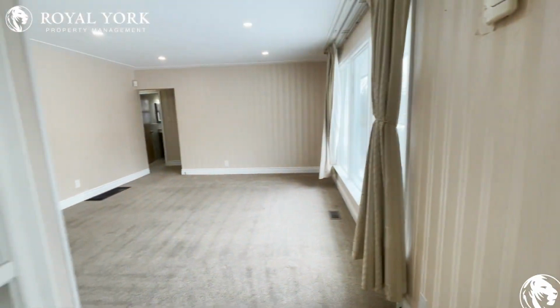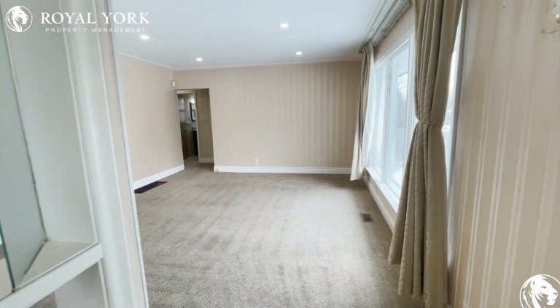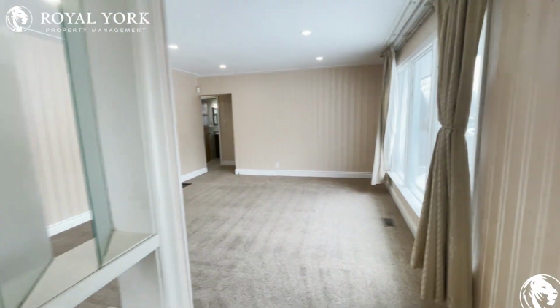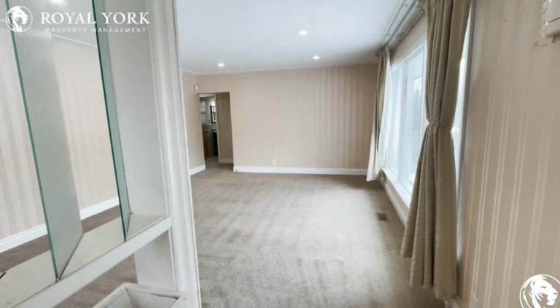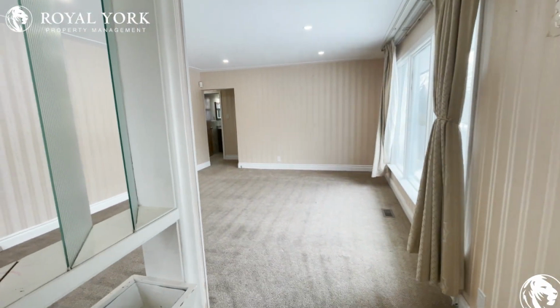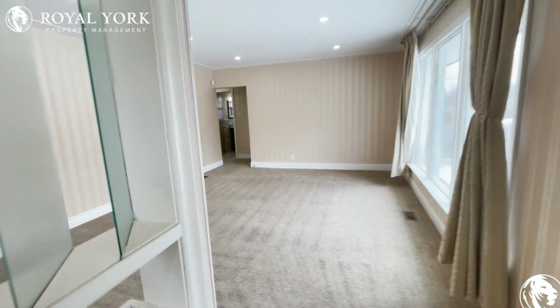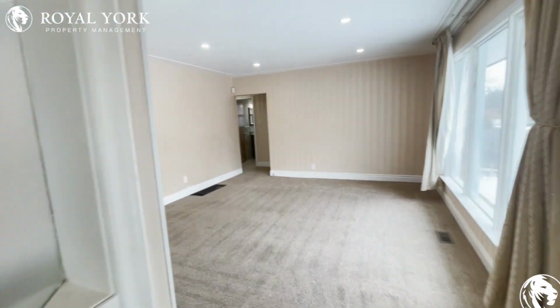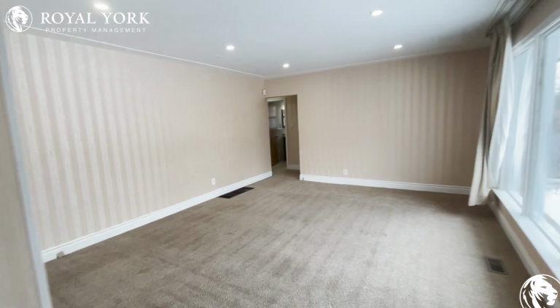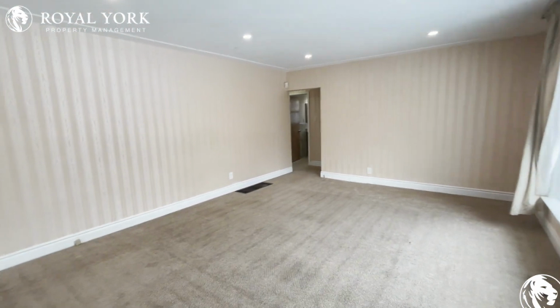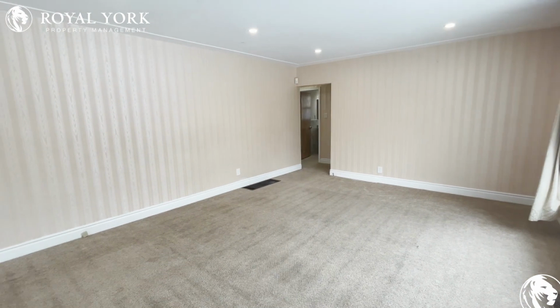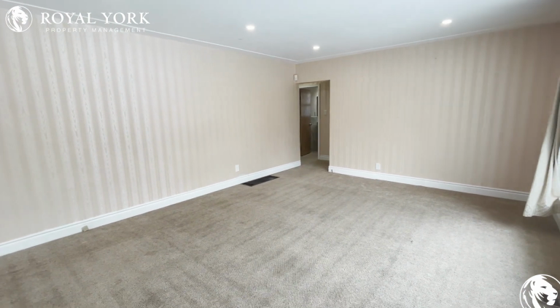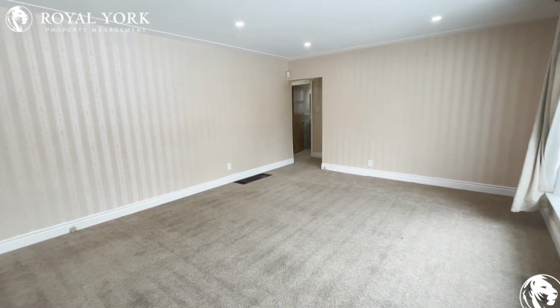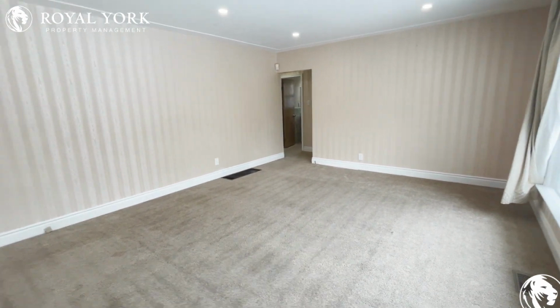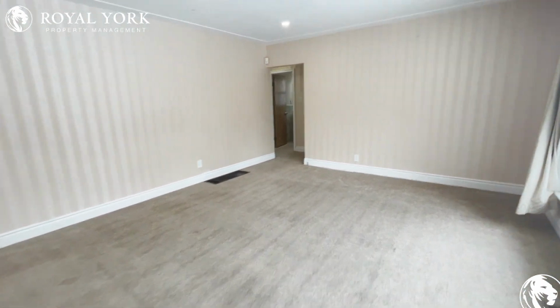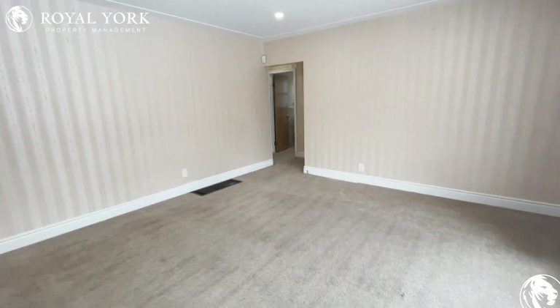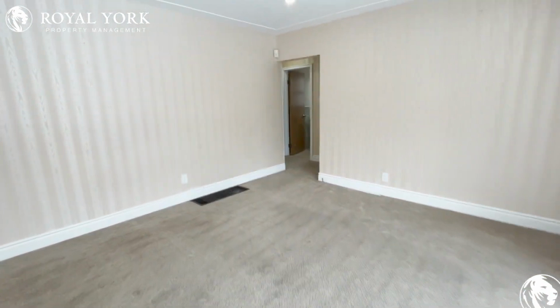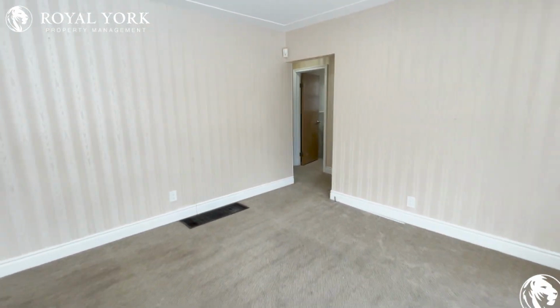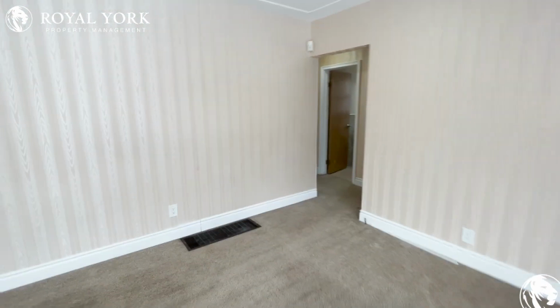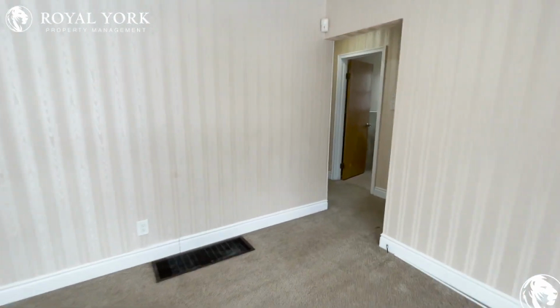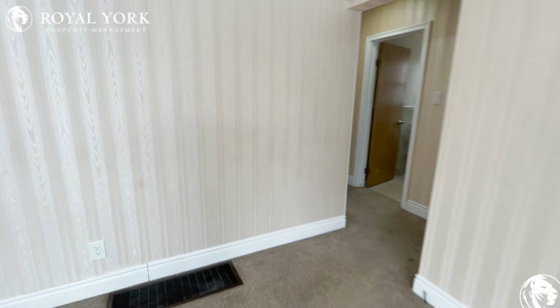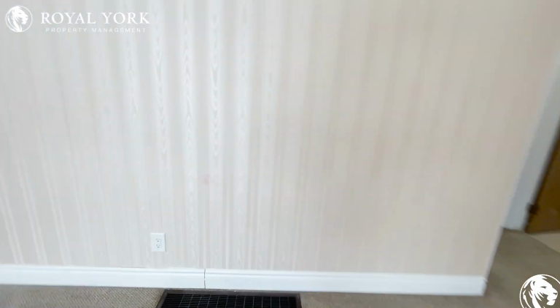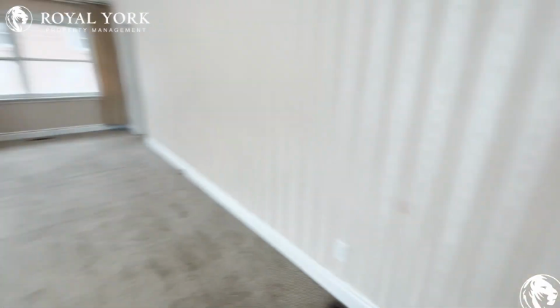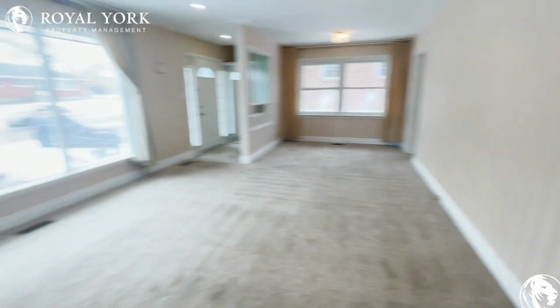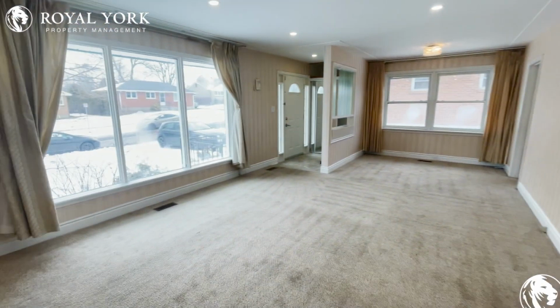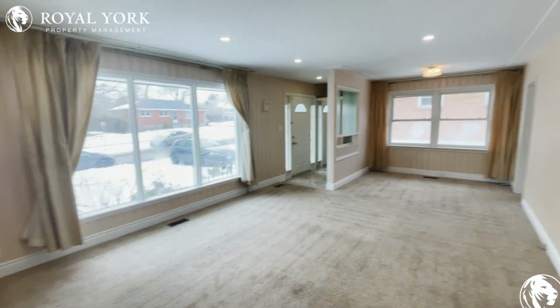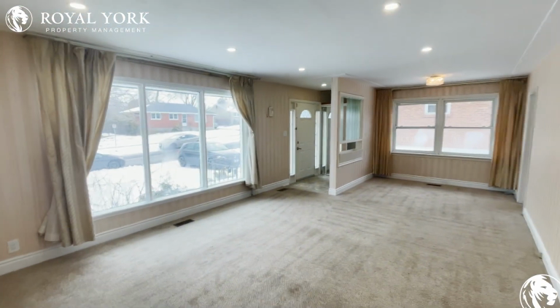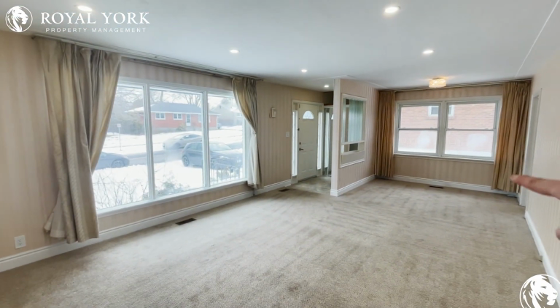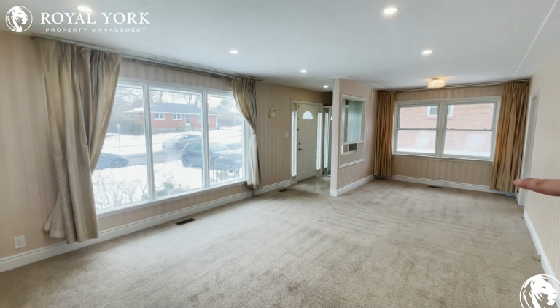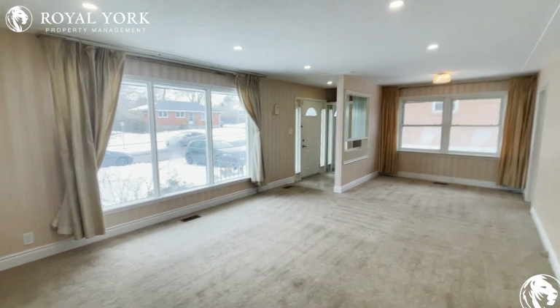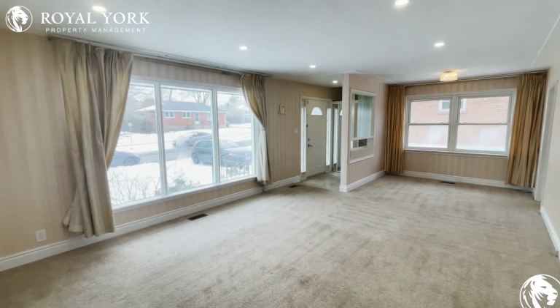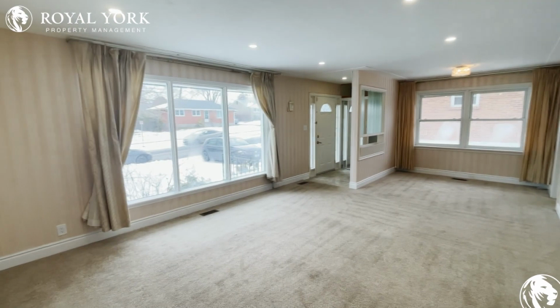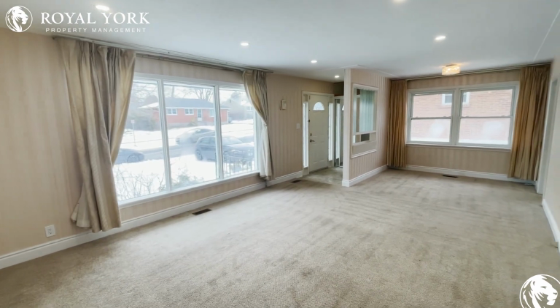Moving forward in this house, you're welcomed into the open area. This is a living and dining area combo. You have tons of space for either your sofa, loveseat, or sectional, and straight over to the right you can put a nice-sized dining table.